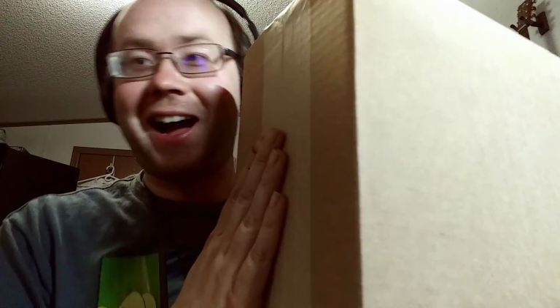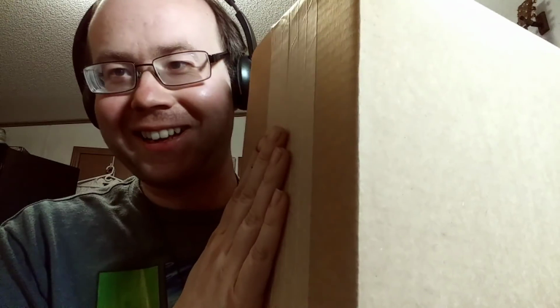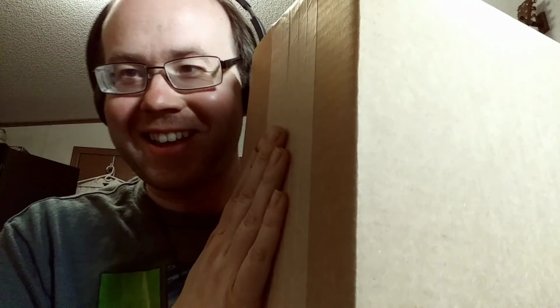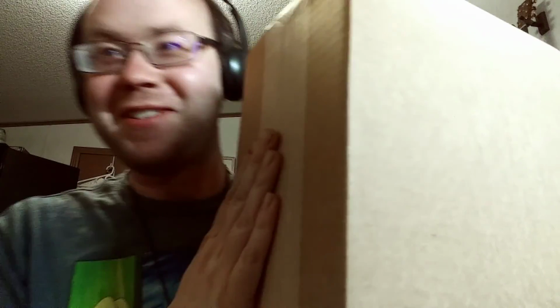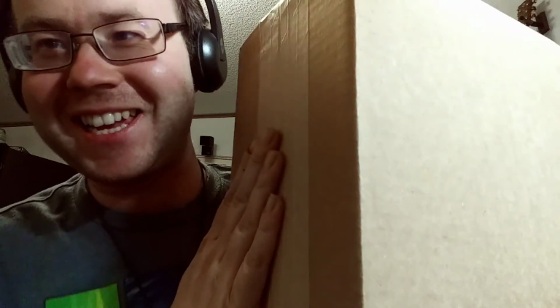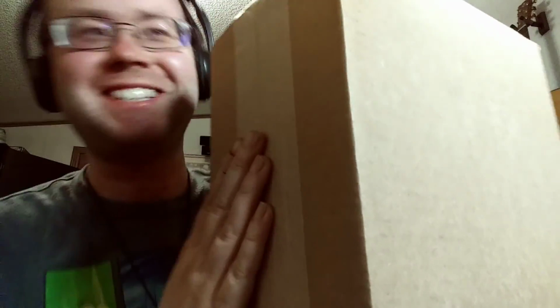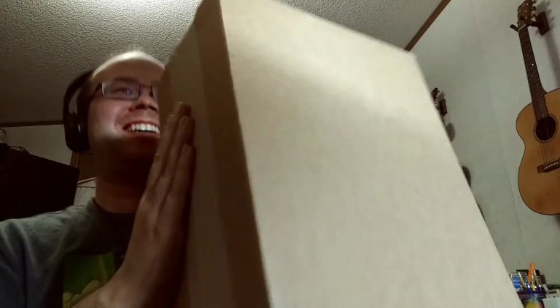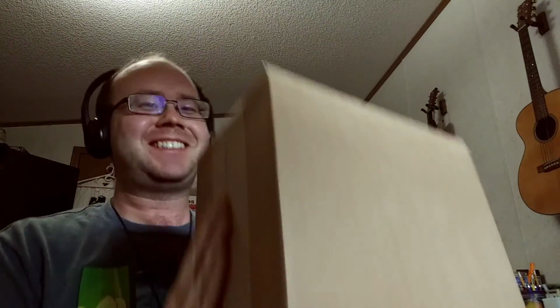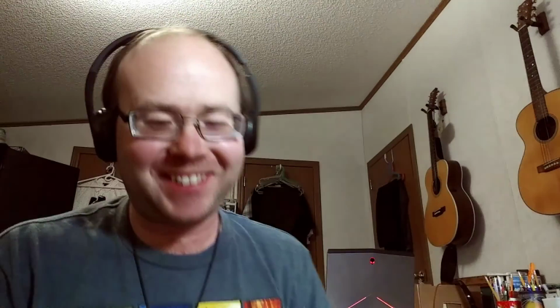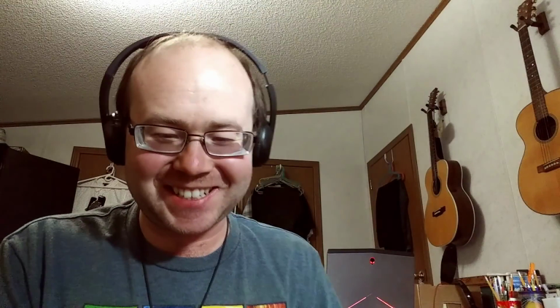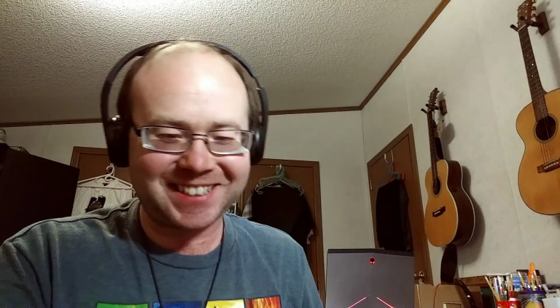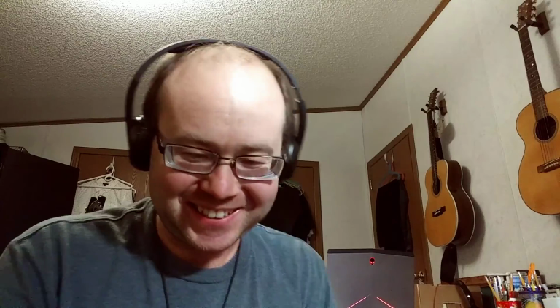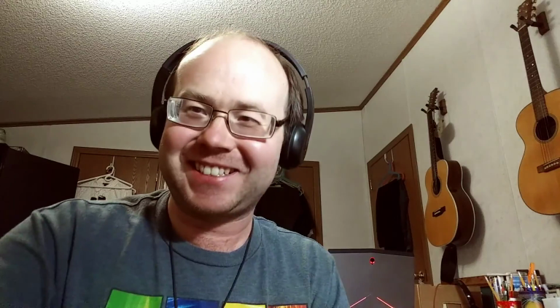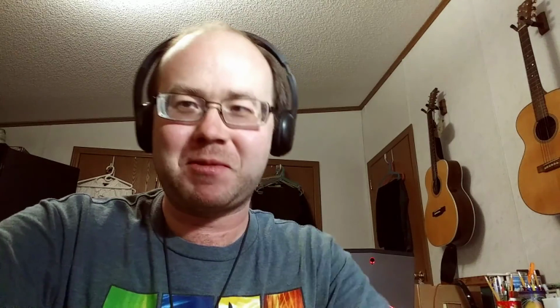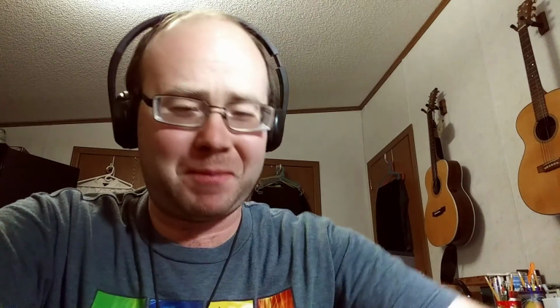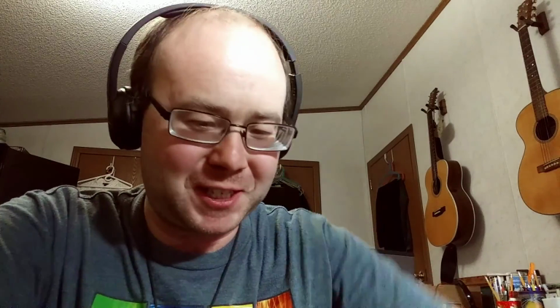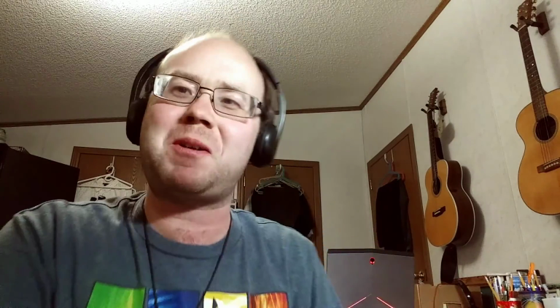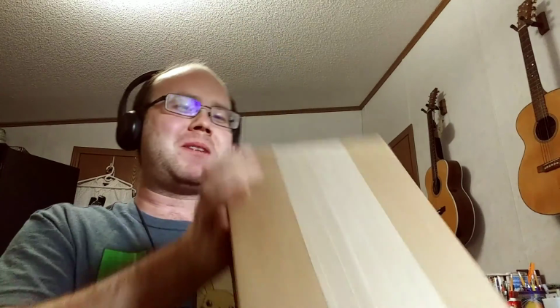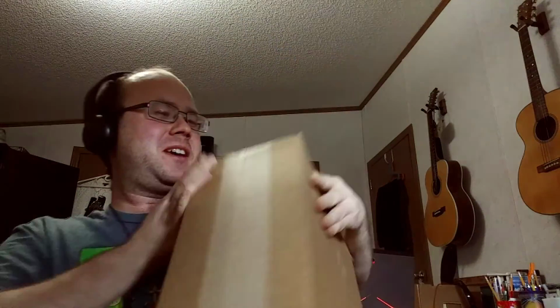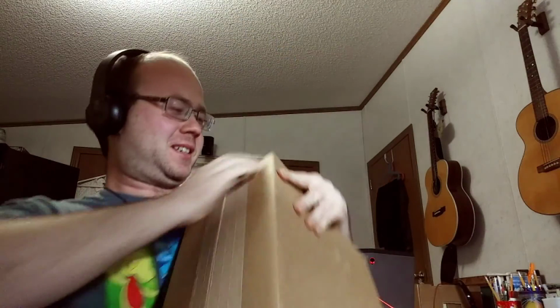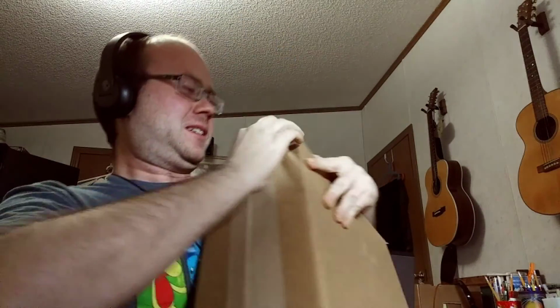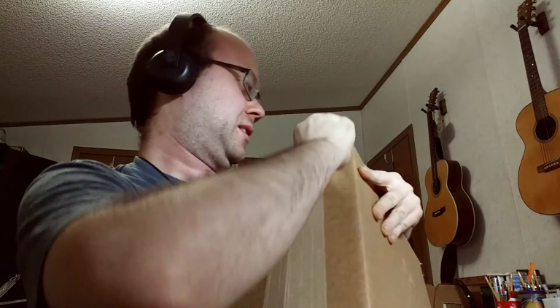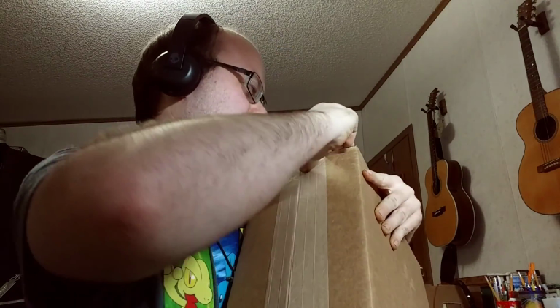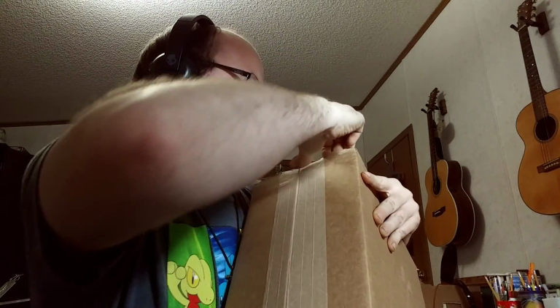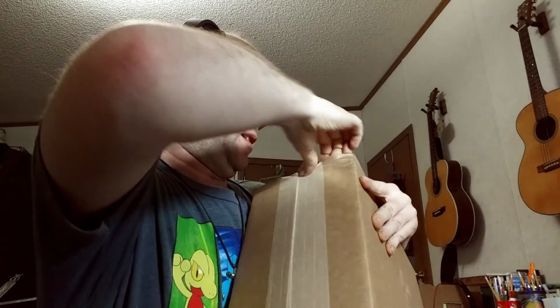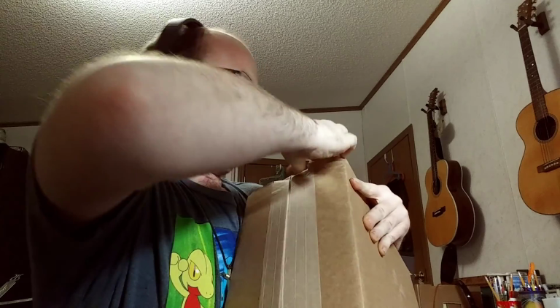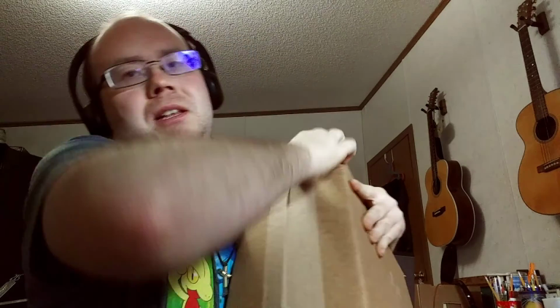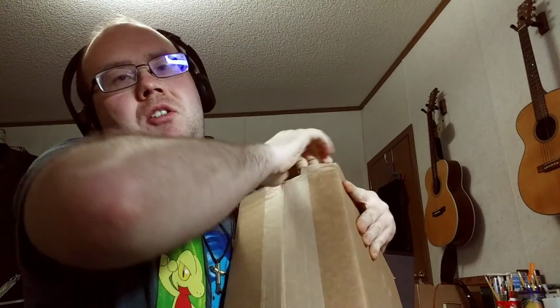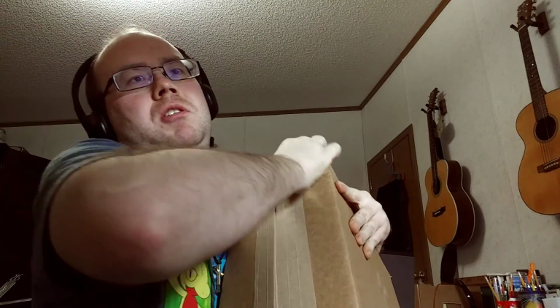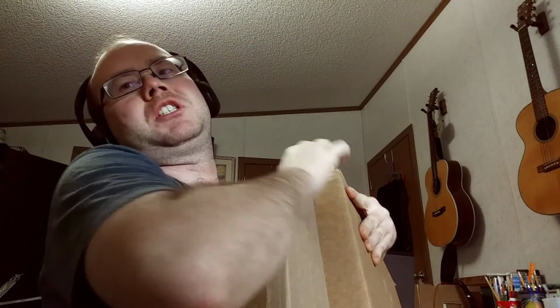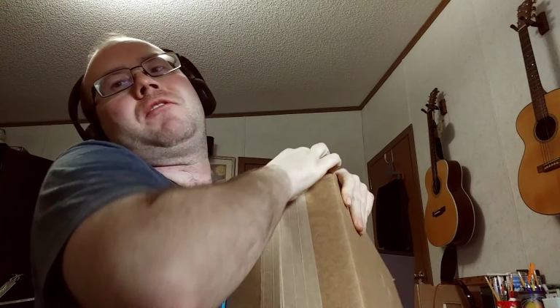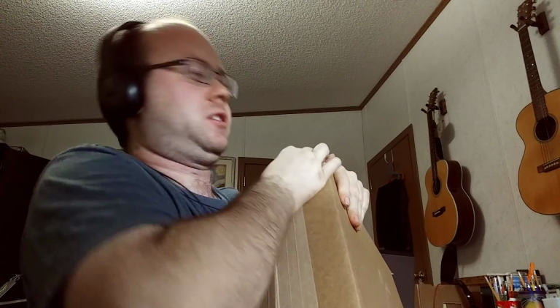I have a package. I've been waiting about a month for this. It's something I ordered from Shout Factory.